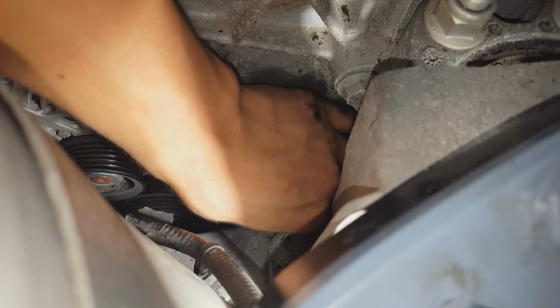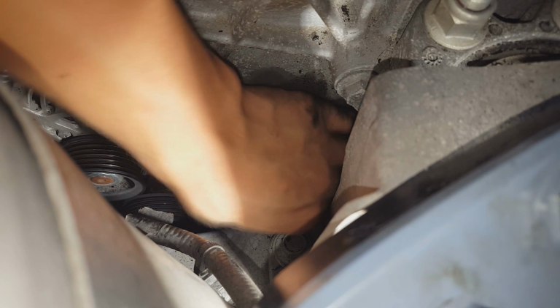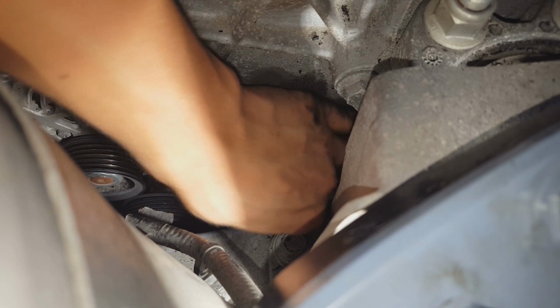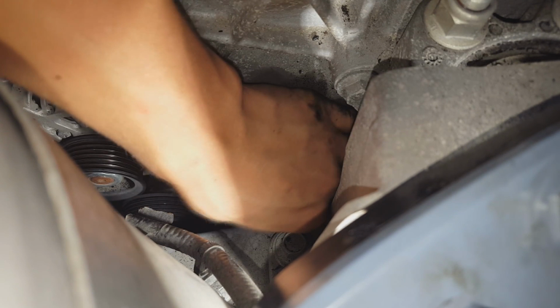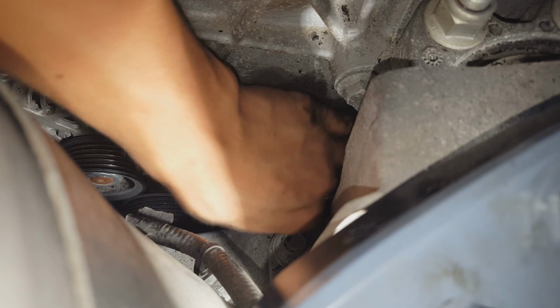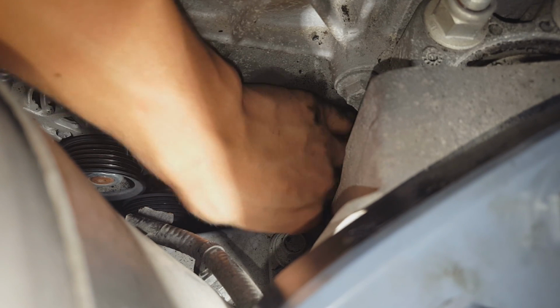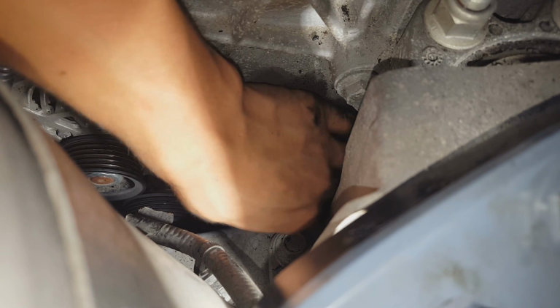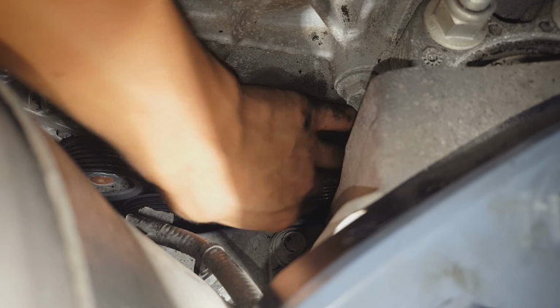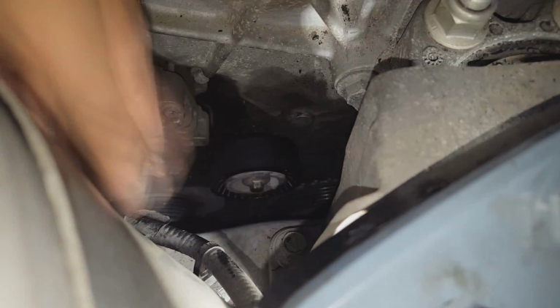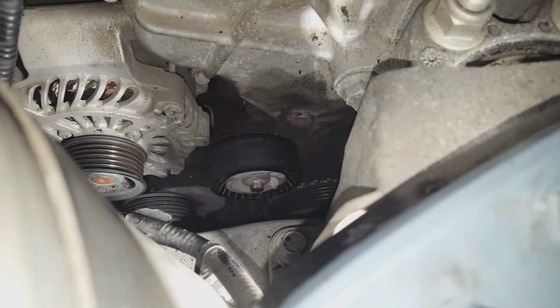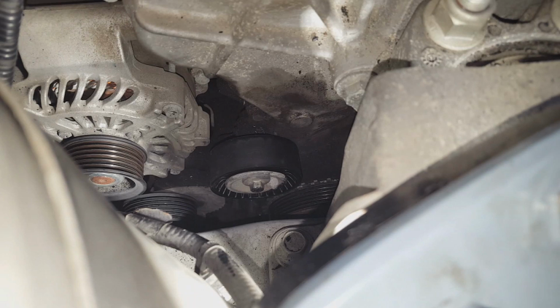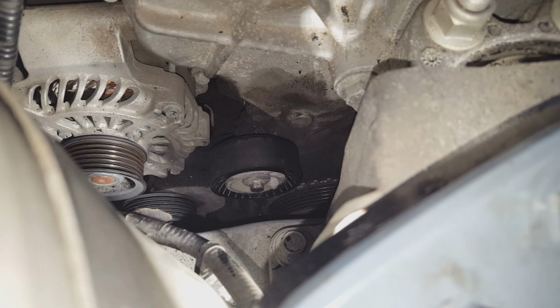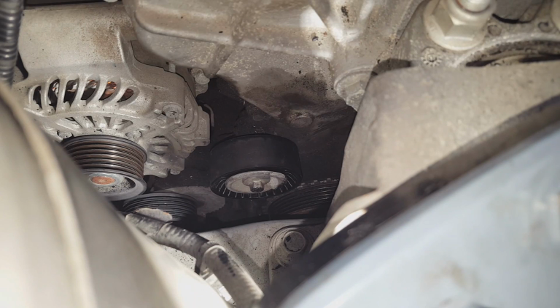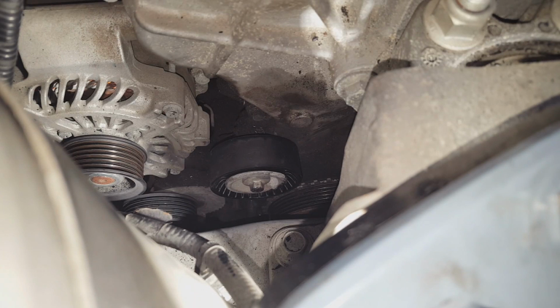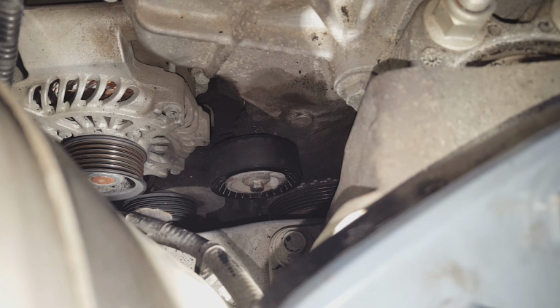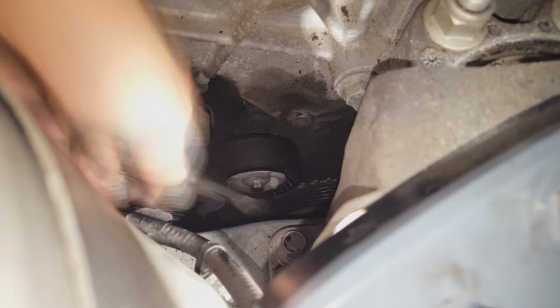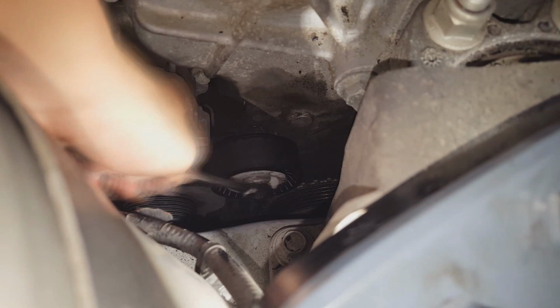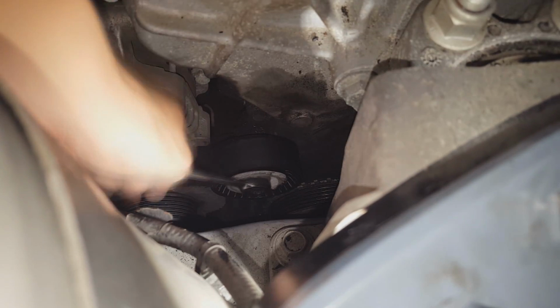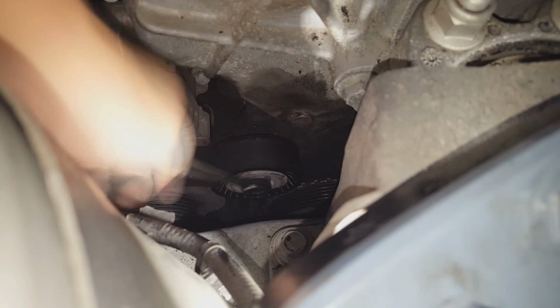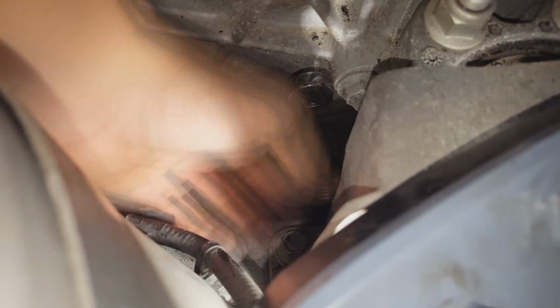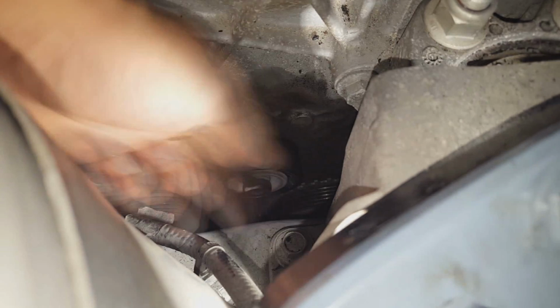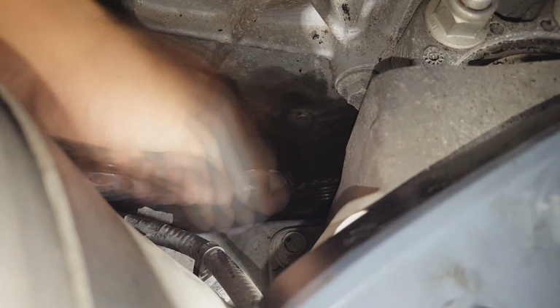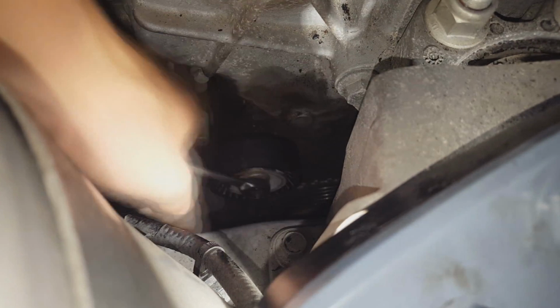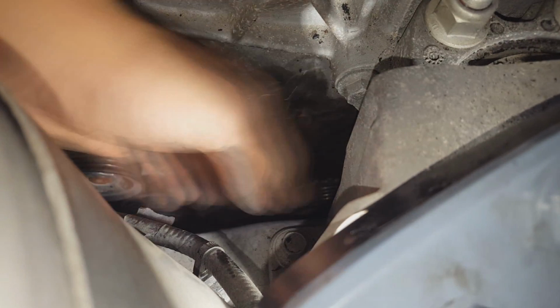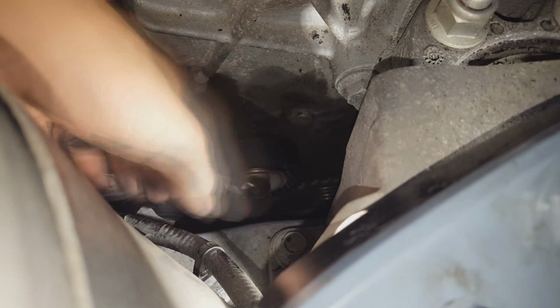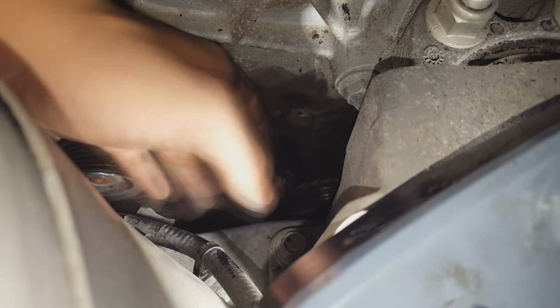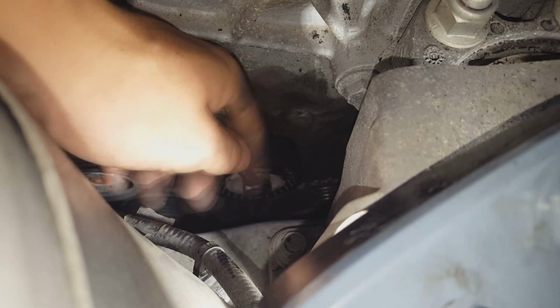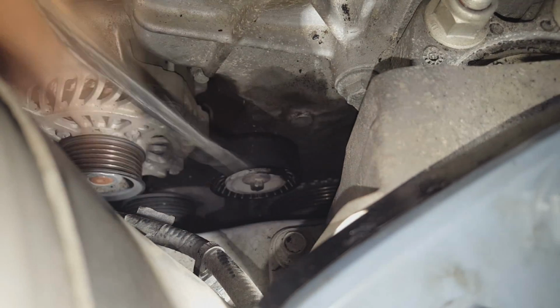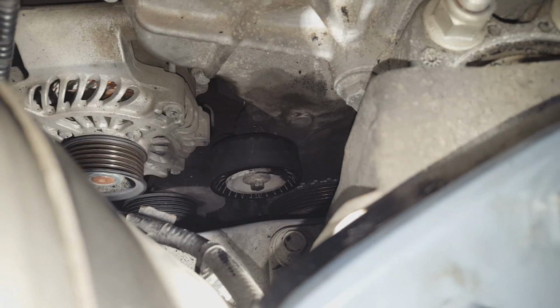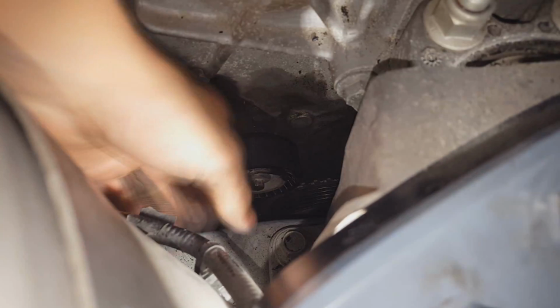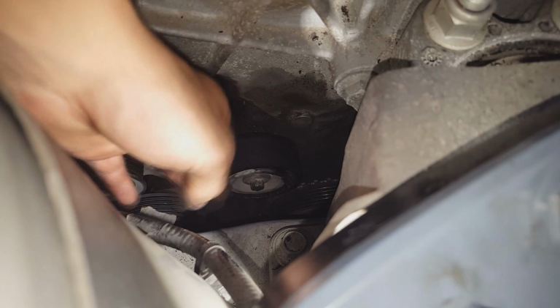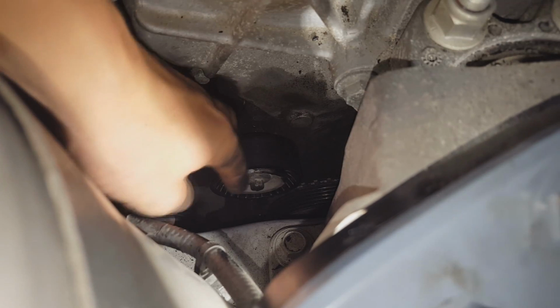Whatever you're putting together, if you shake the pulley to the side first, it'll hit the little ridge. That bearing sits on it, and then start threading it in.